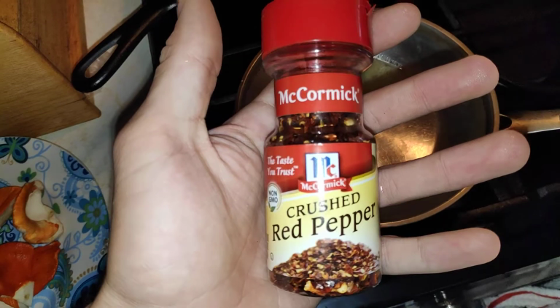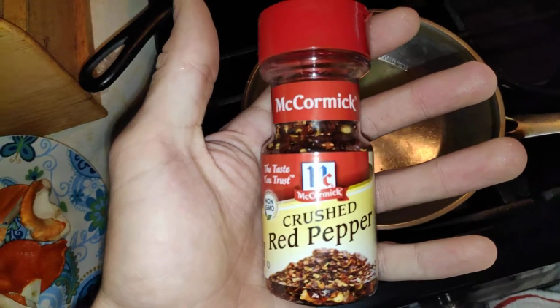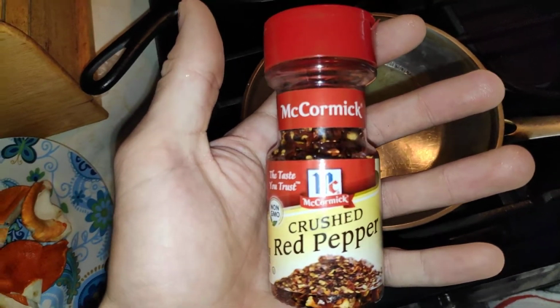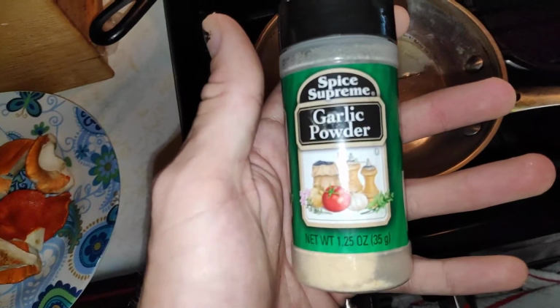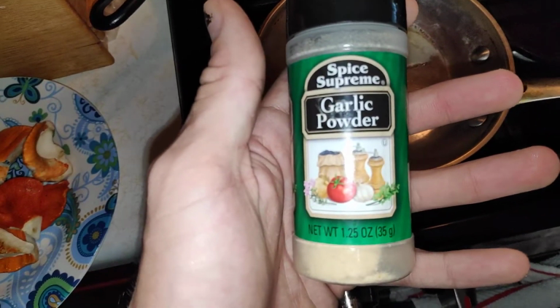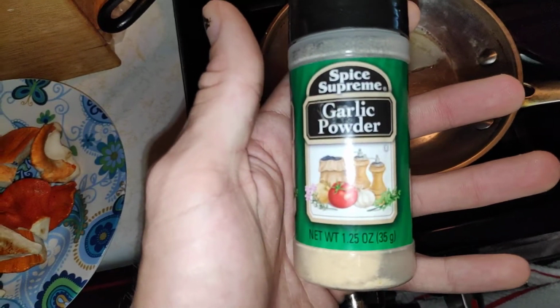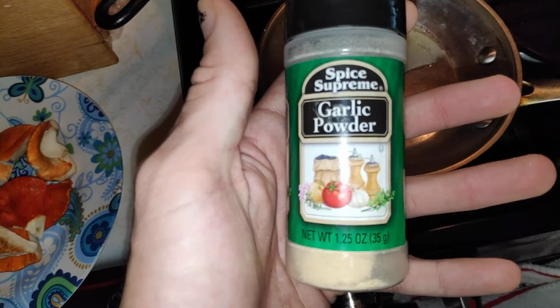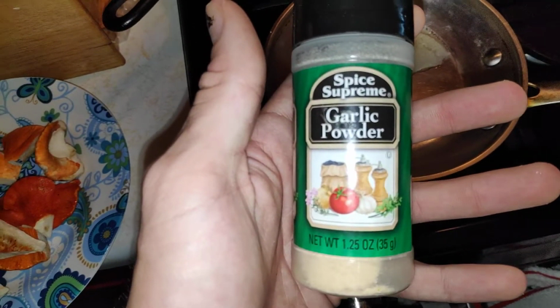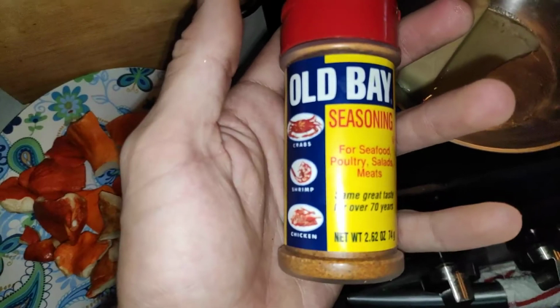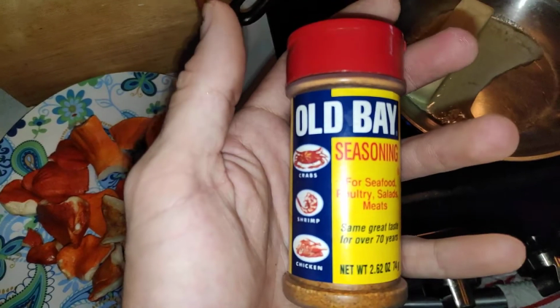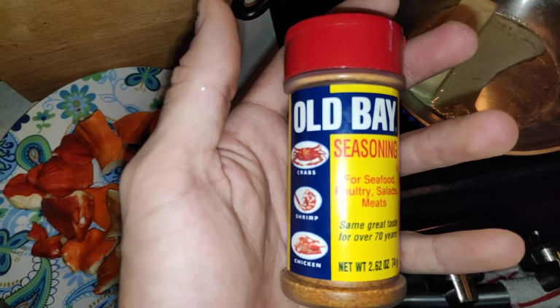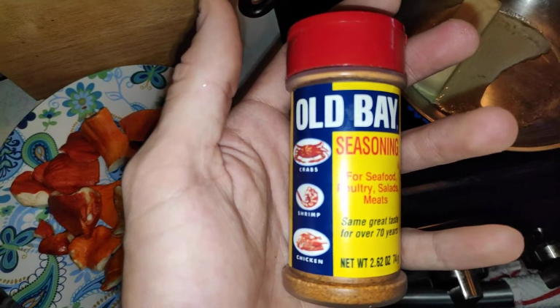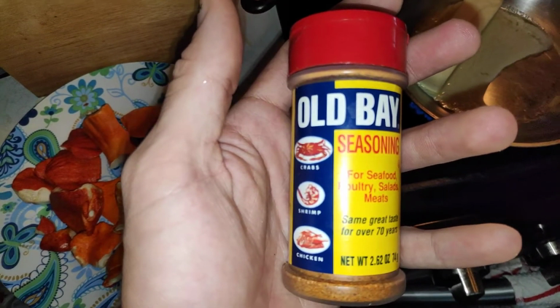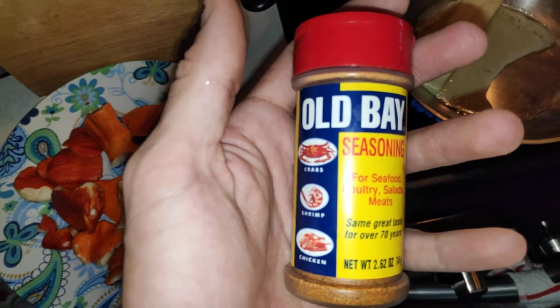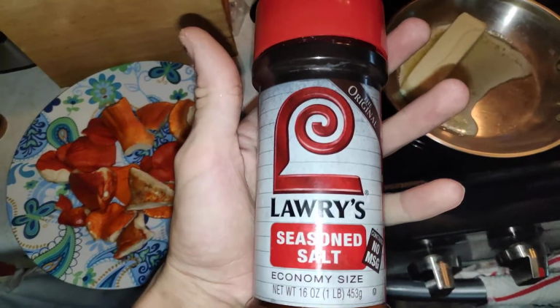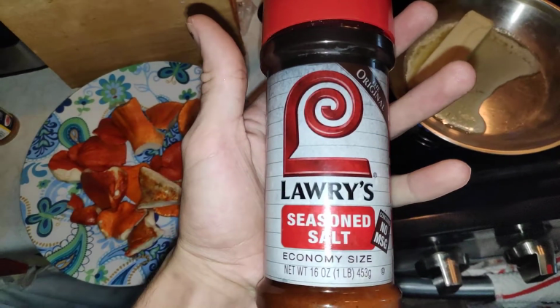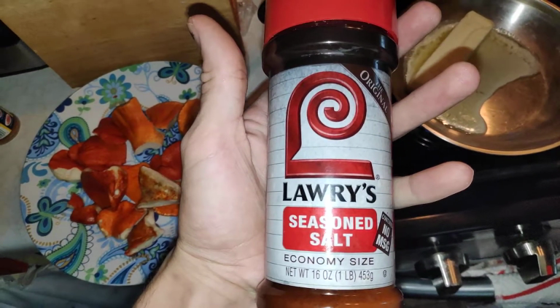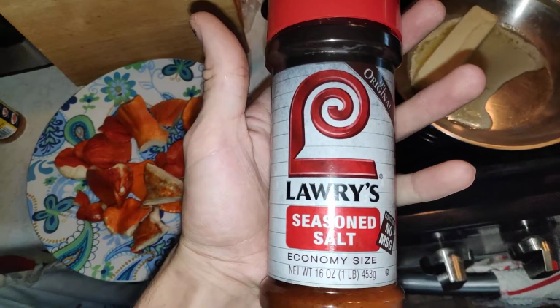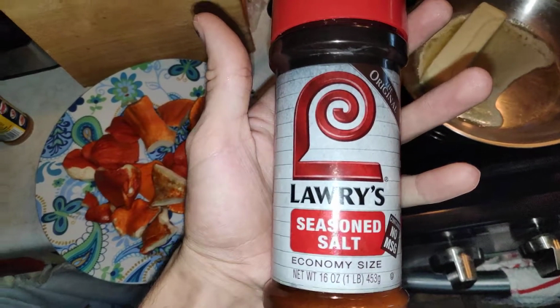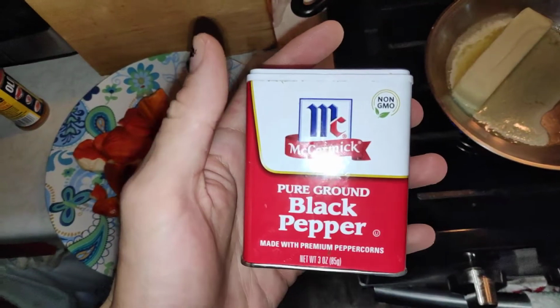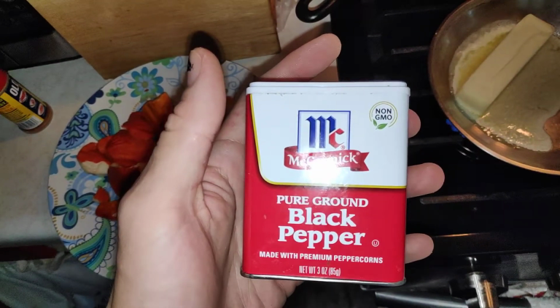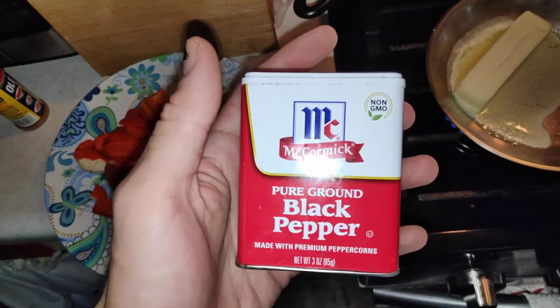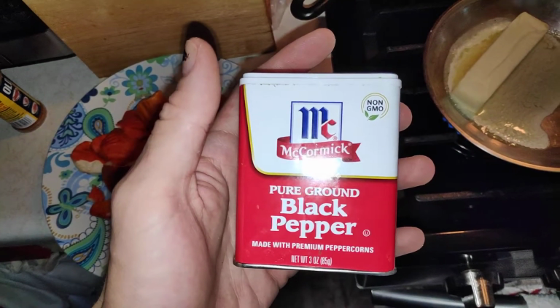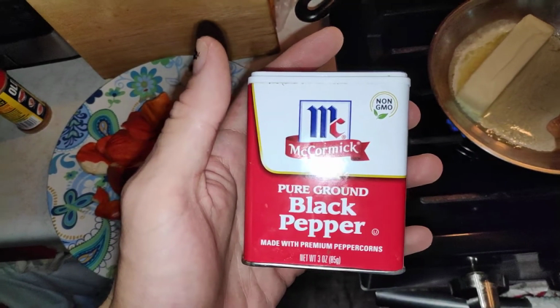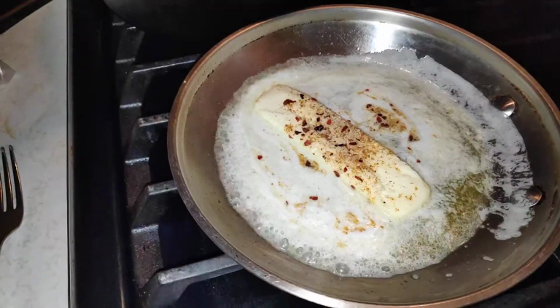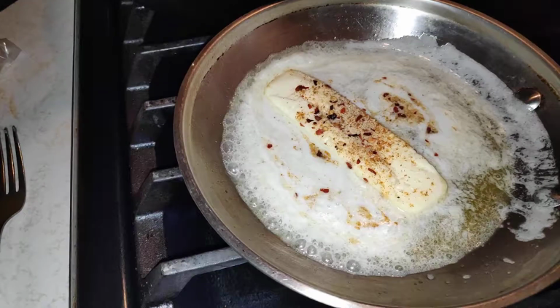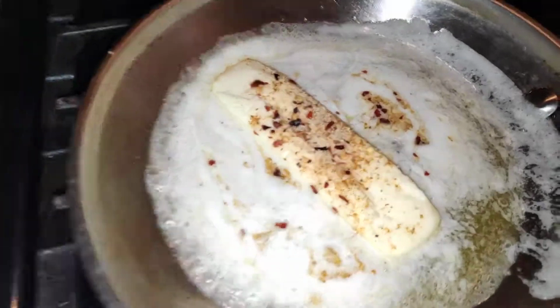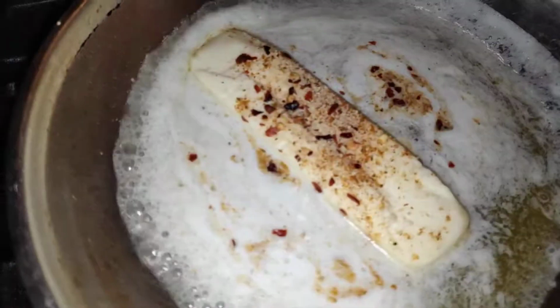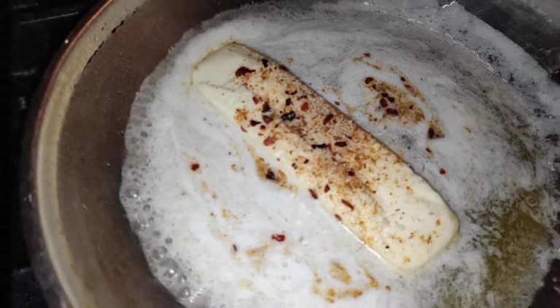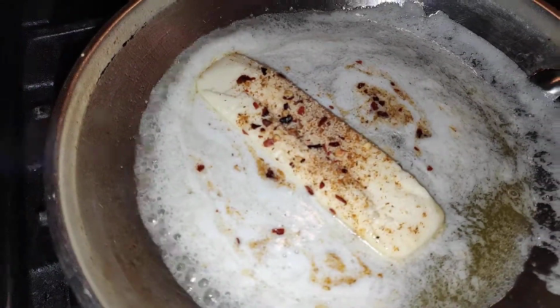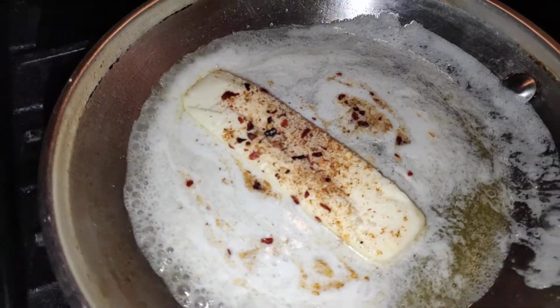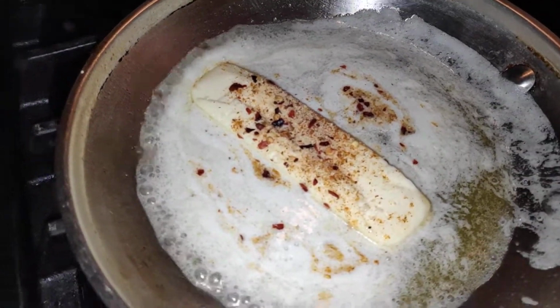You can also add other spices. This one is one of my favorites — you can zest it up with that. This is a must. And if that's too strong for you, there's always another direction you can go, and you can never go wrong with some of this either.